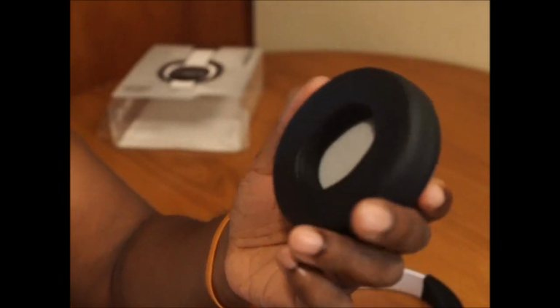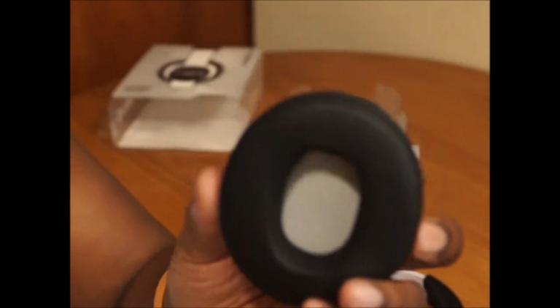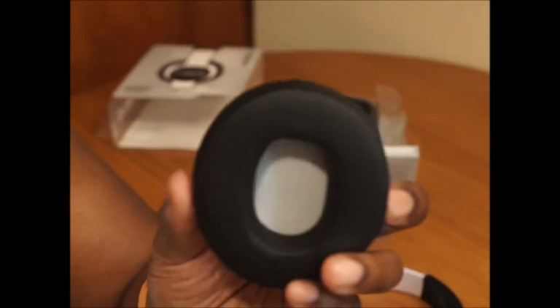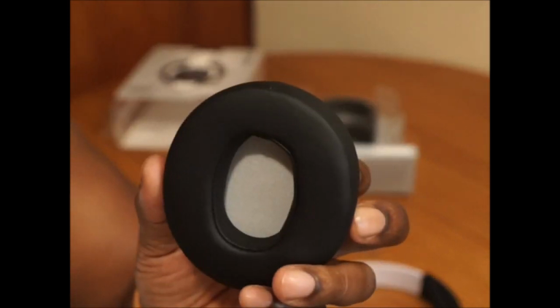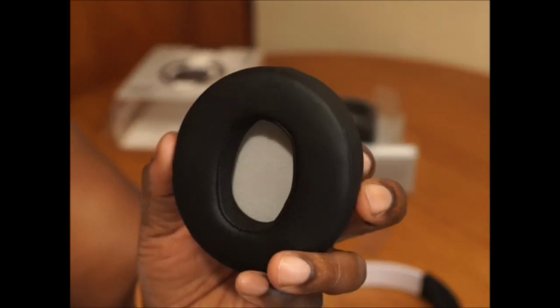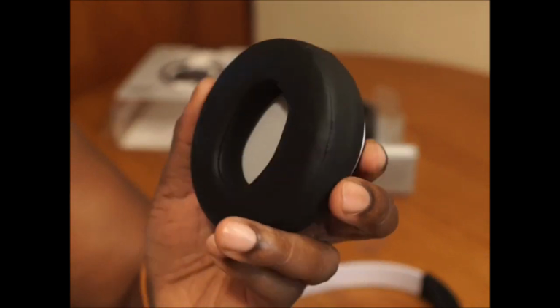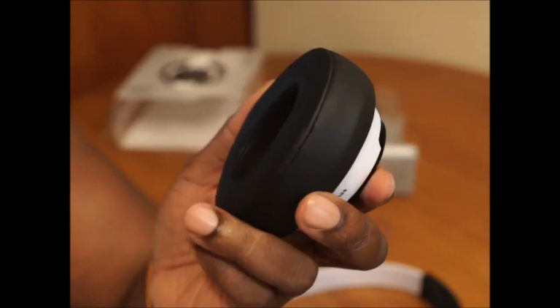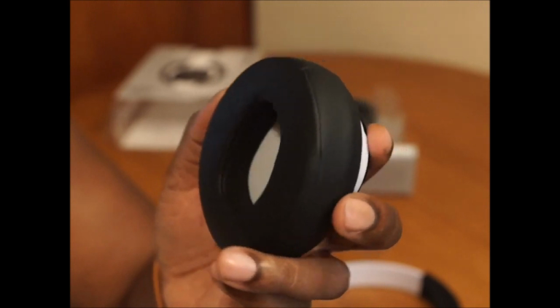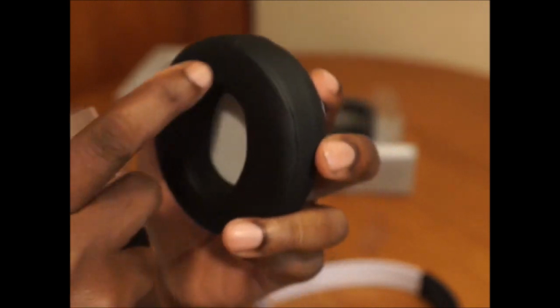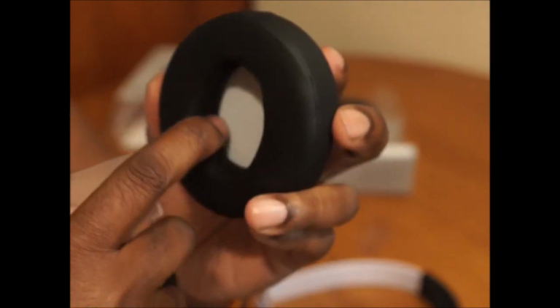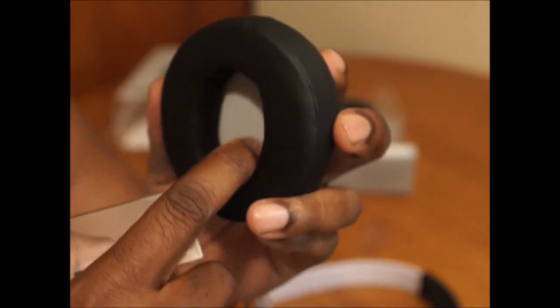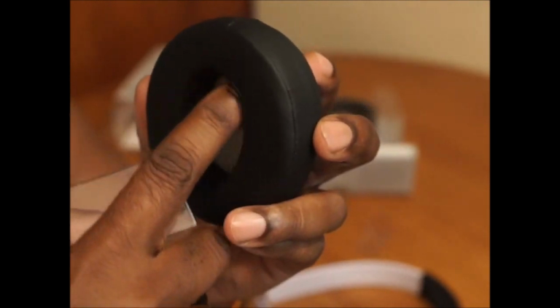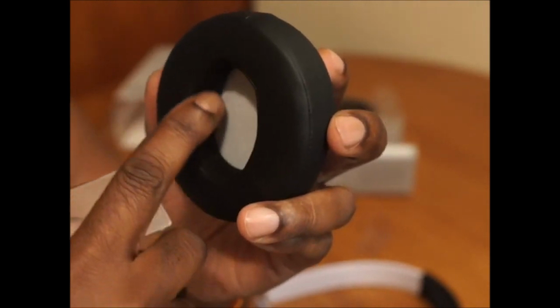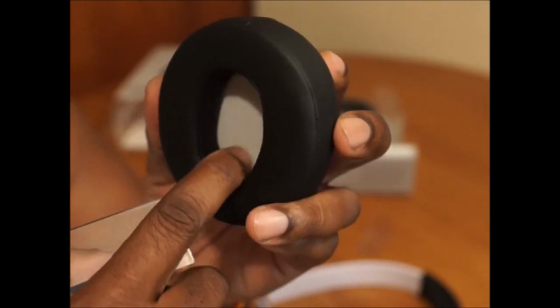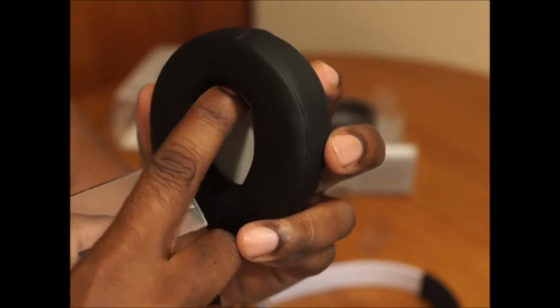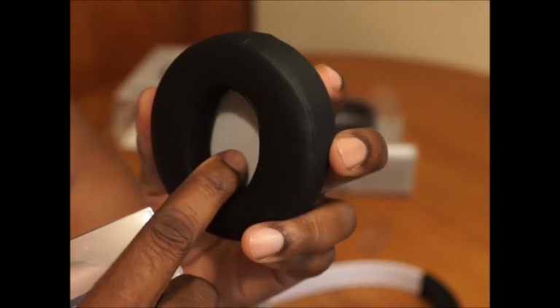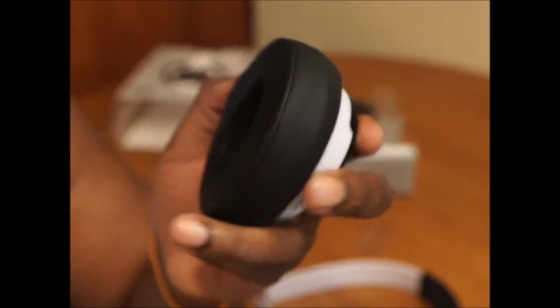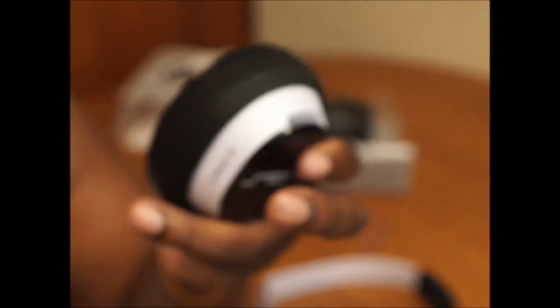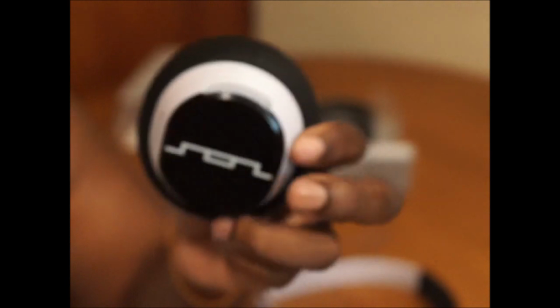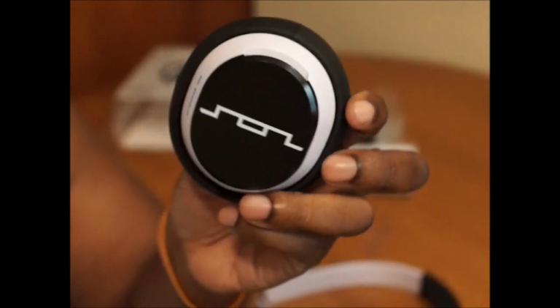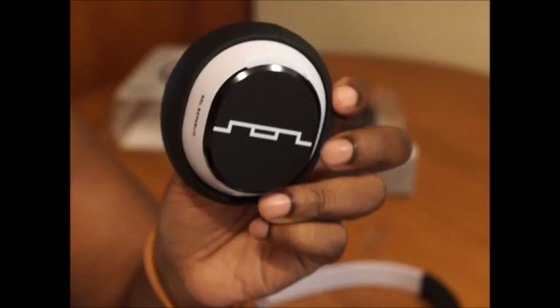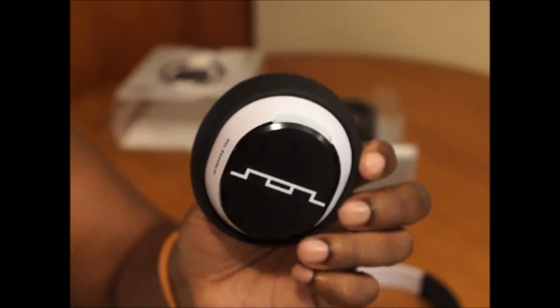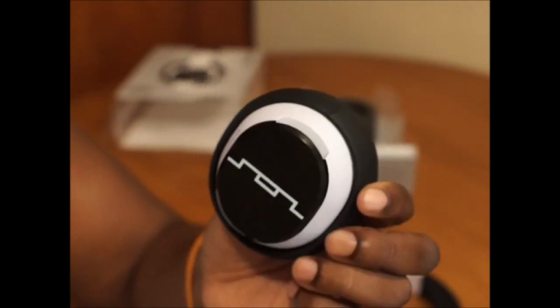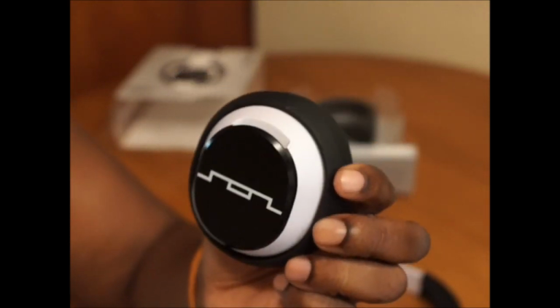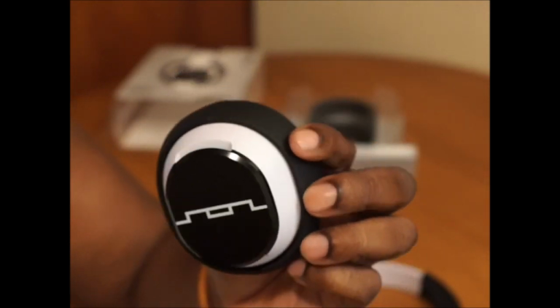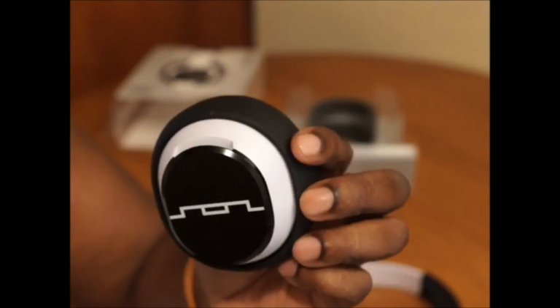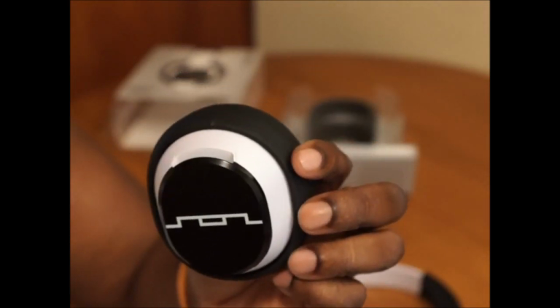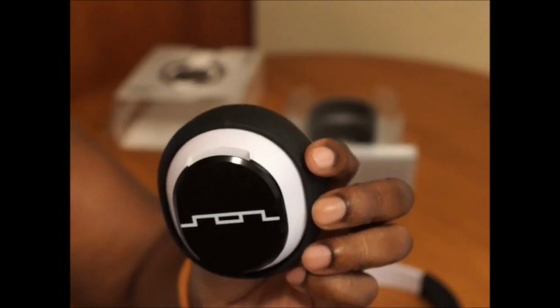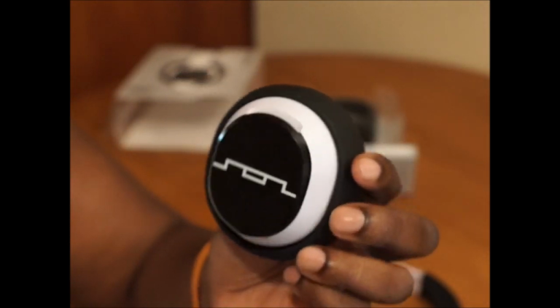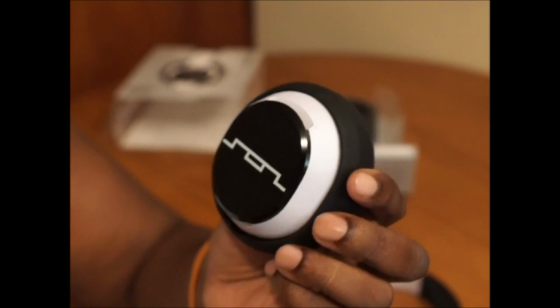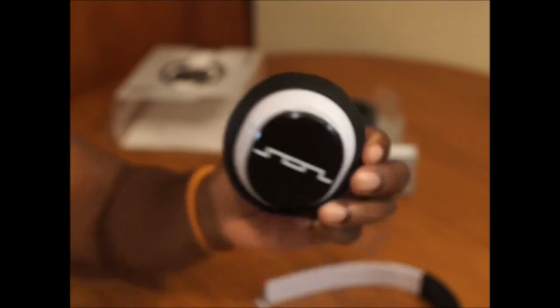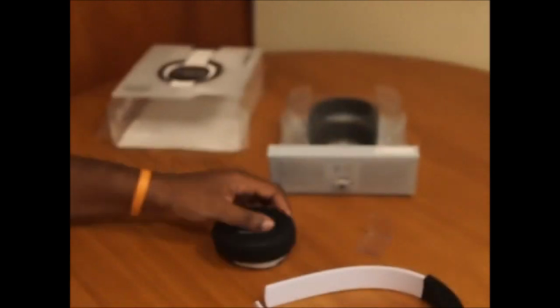Check out the cup — as I said, they claim to be over-the-ear, but your ear does not fit in there. It sits on your ear, and that's a pet peeve of mine when people say that. It's a sales thing.